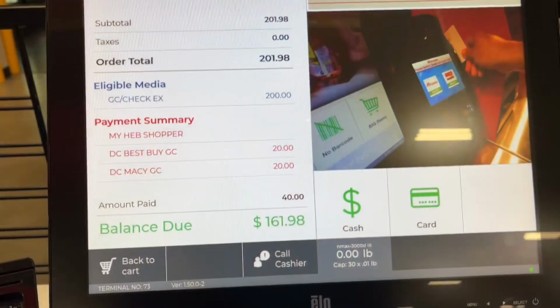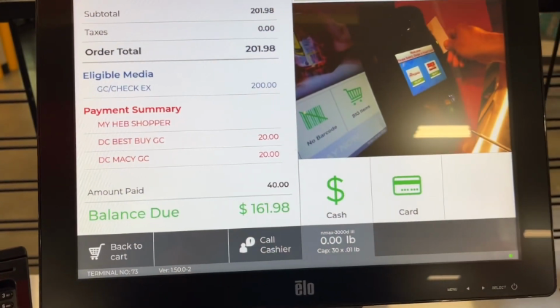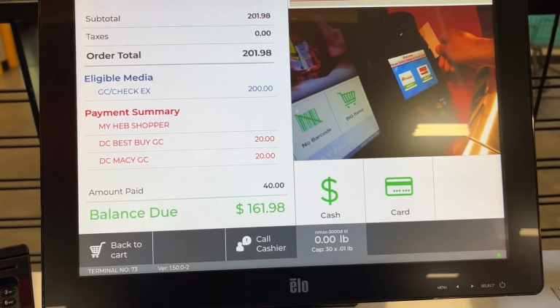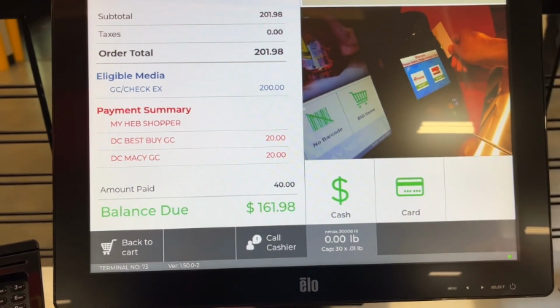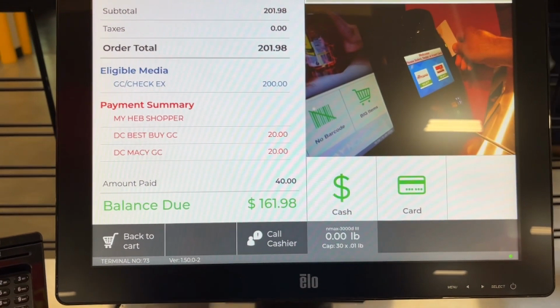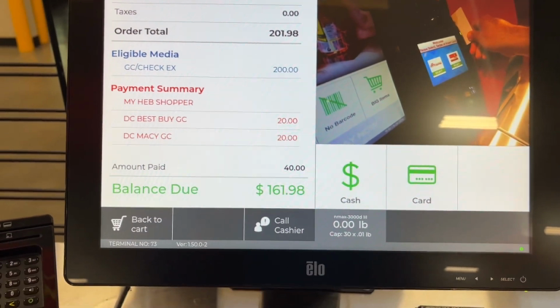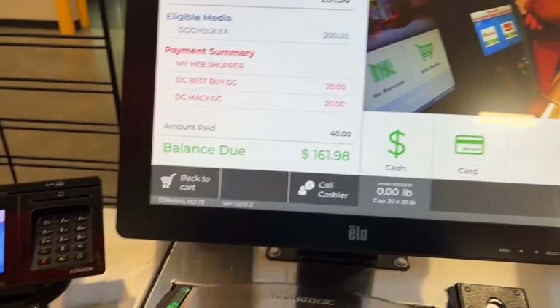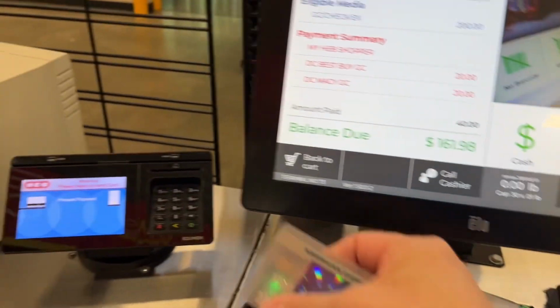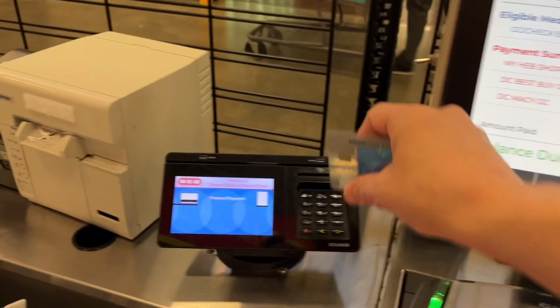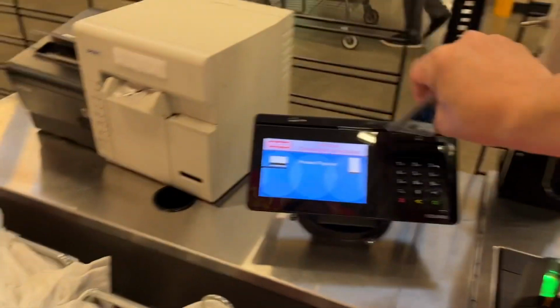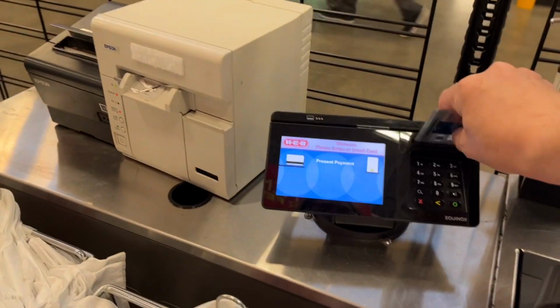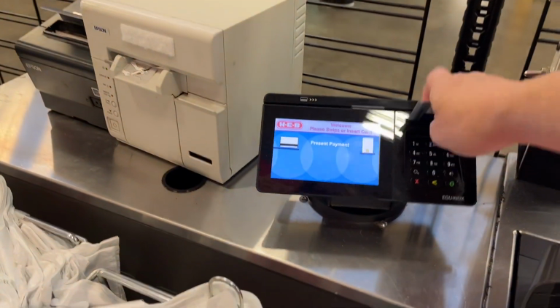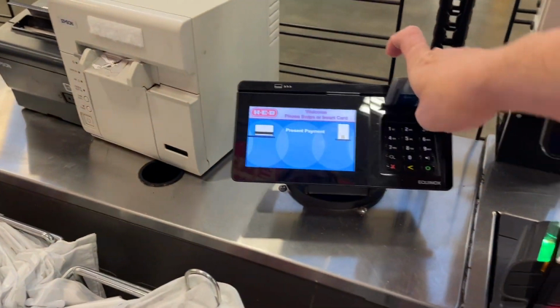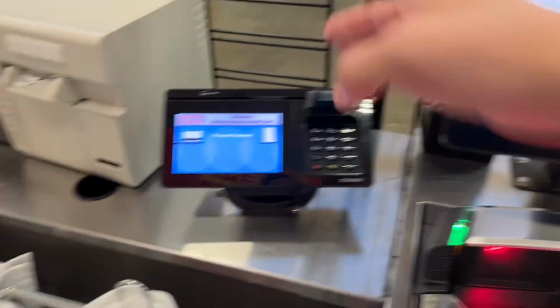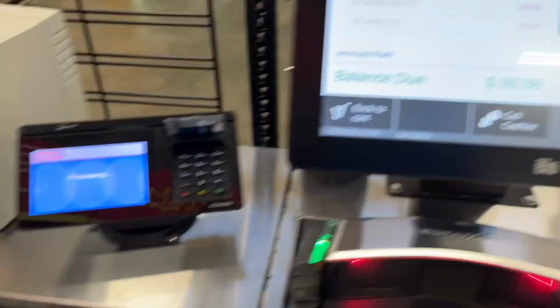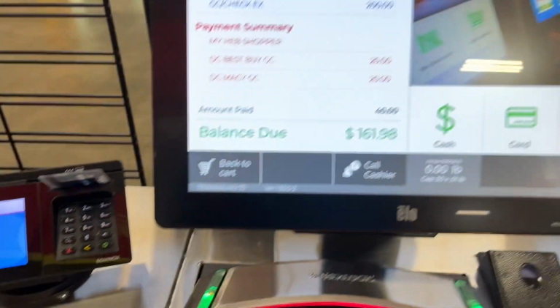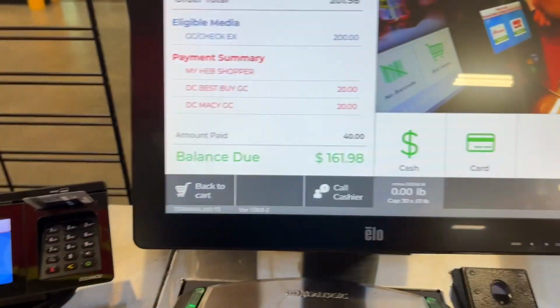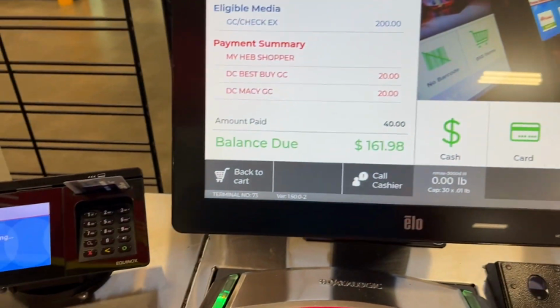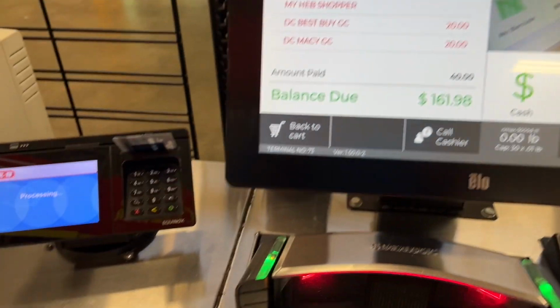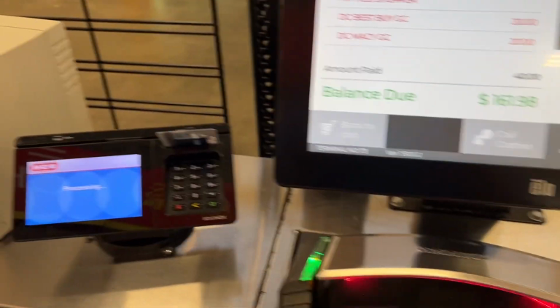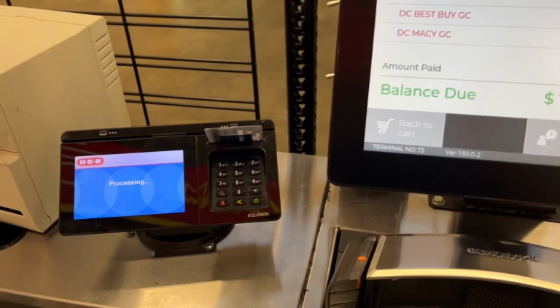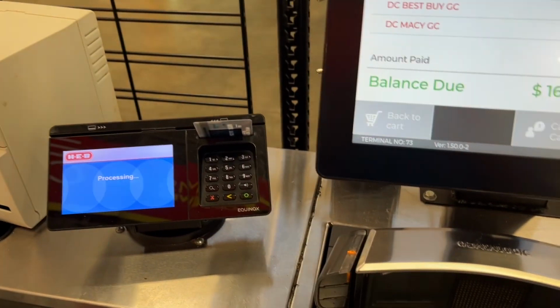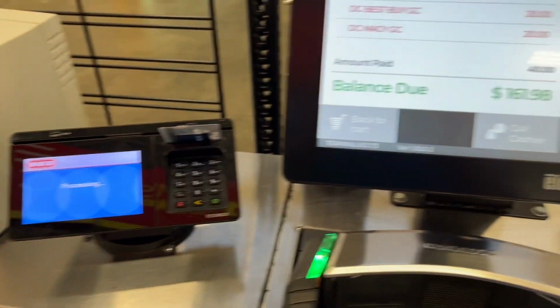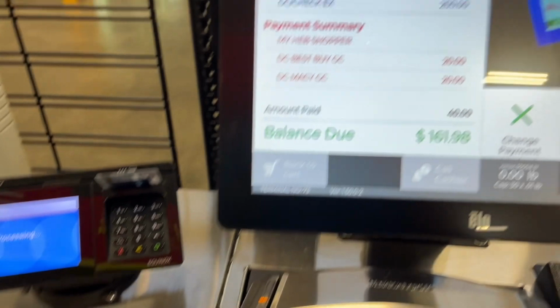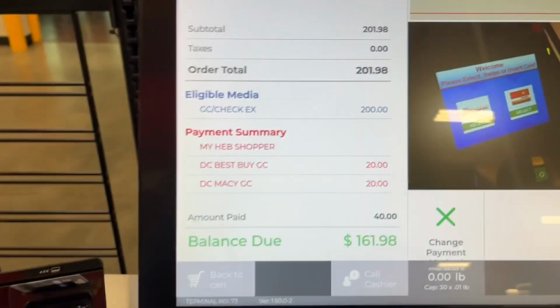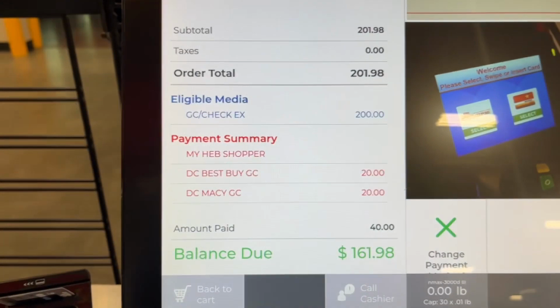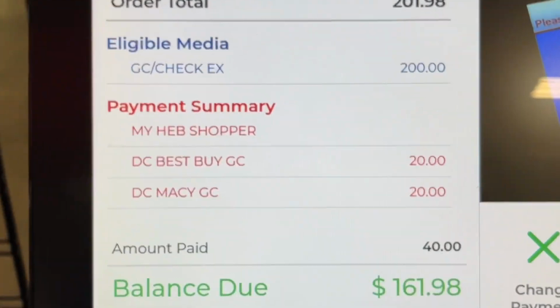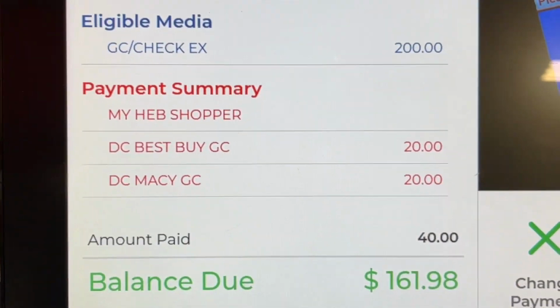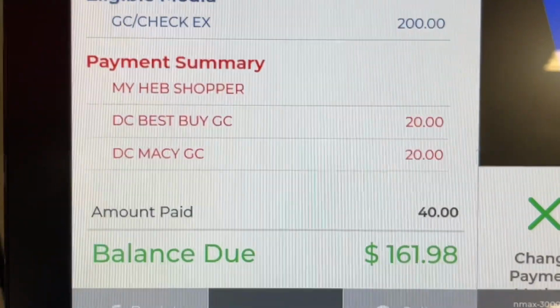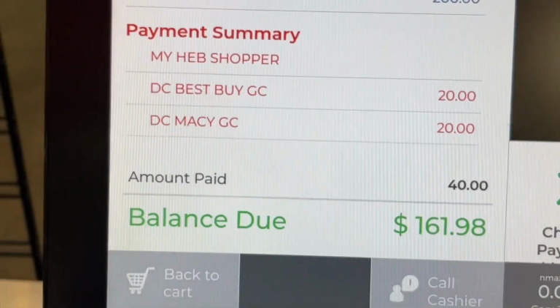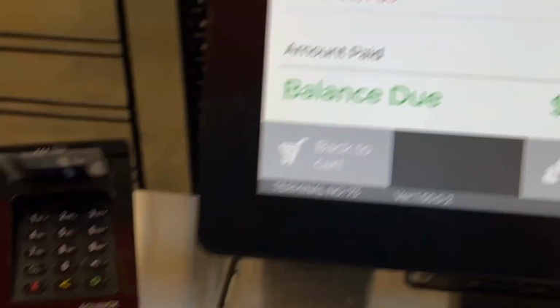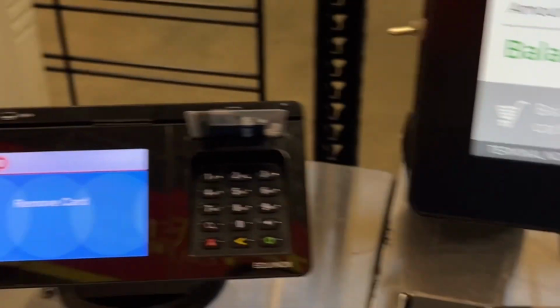After applying the digital coupon, as you can see, I got $20 off each of those $100 gift cards, which is amazing. And now I'm ready for round two.